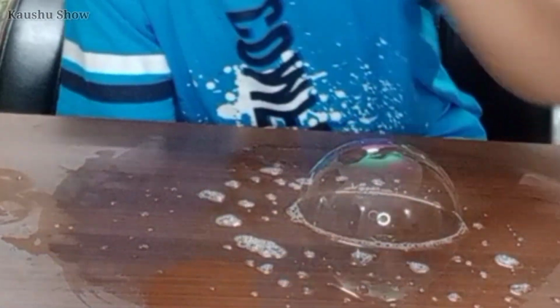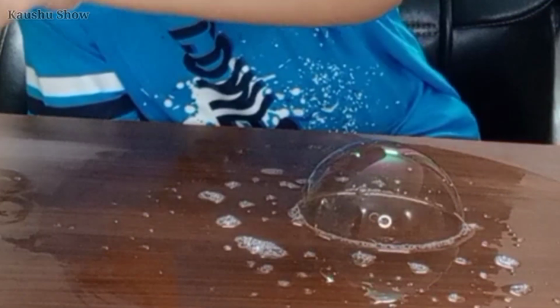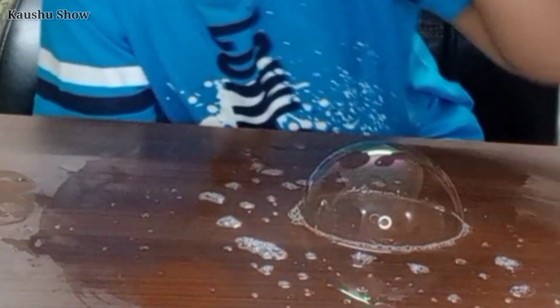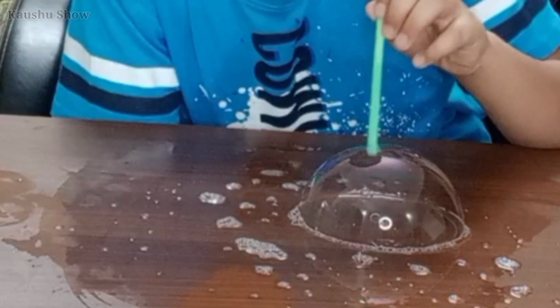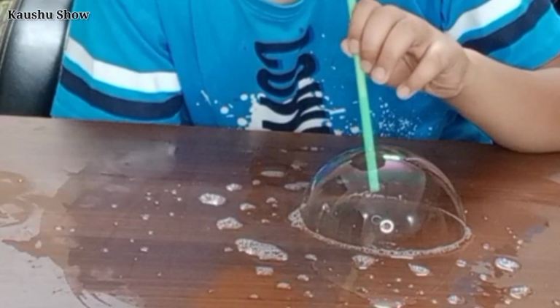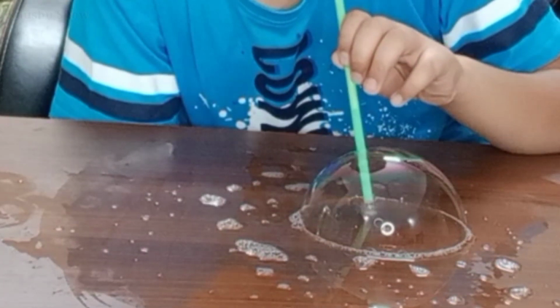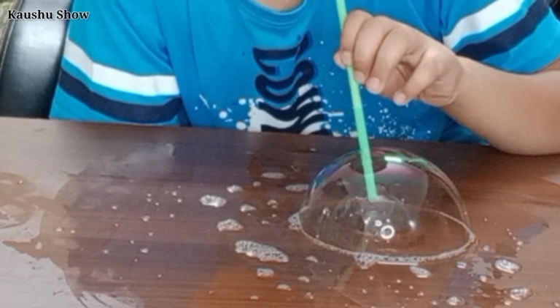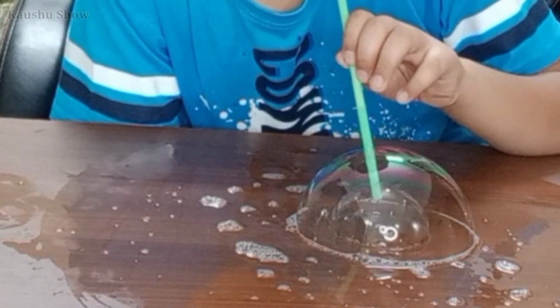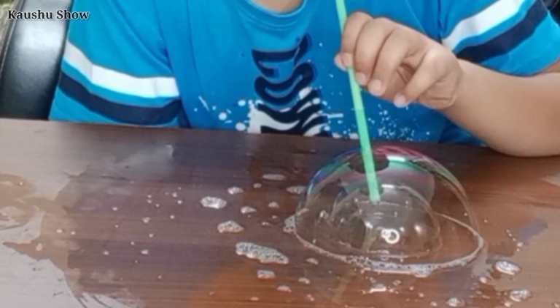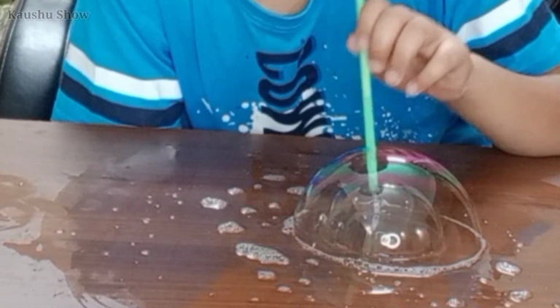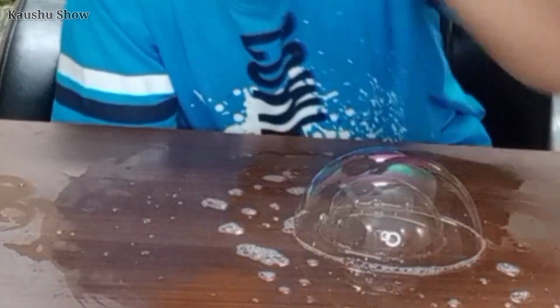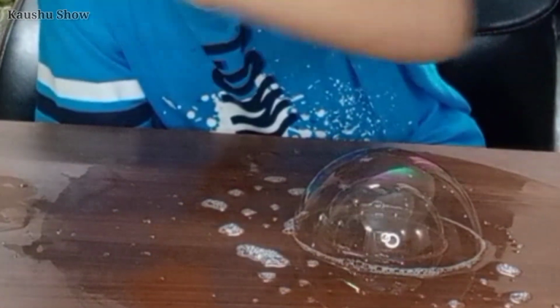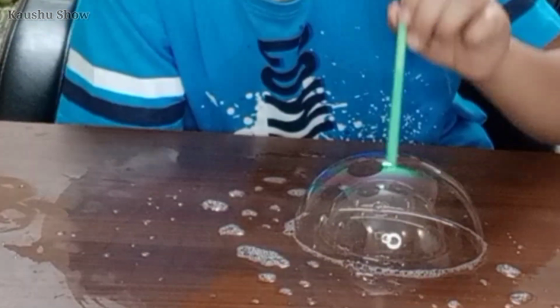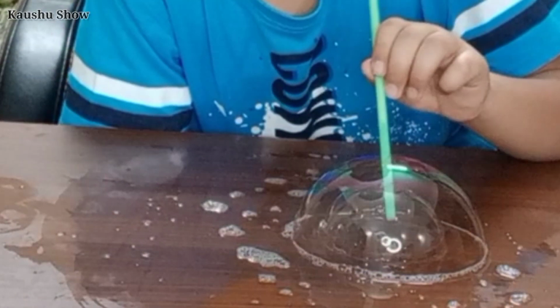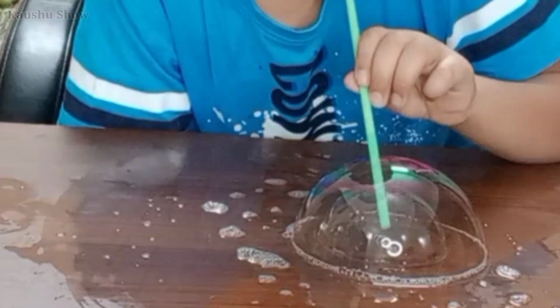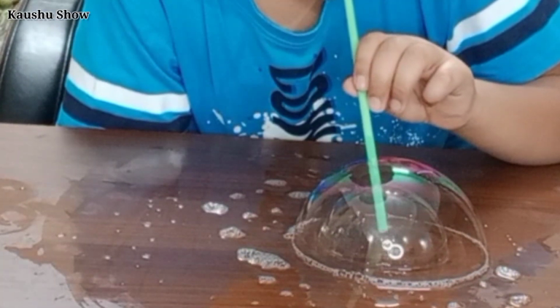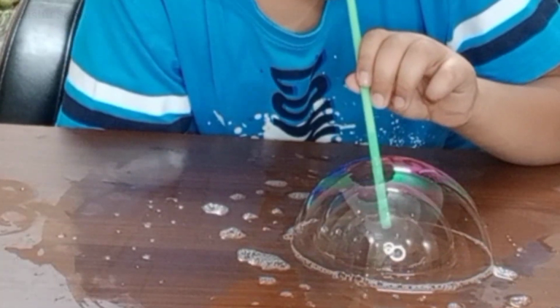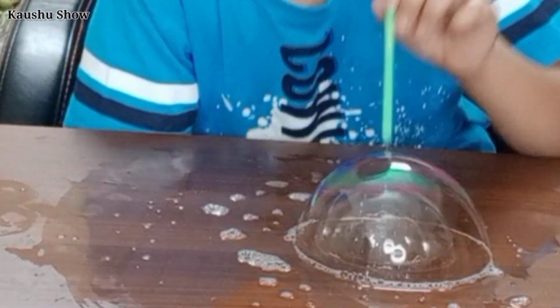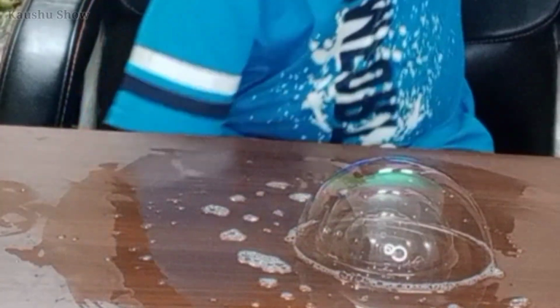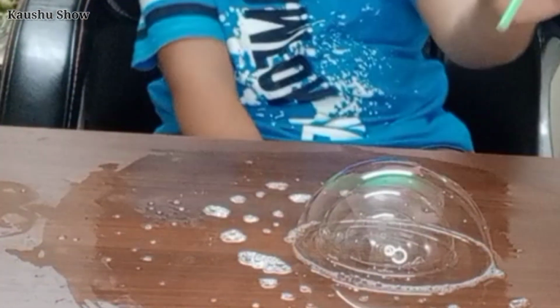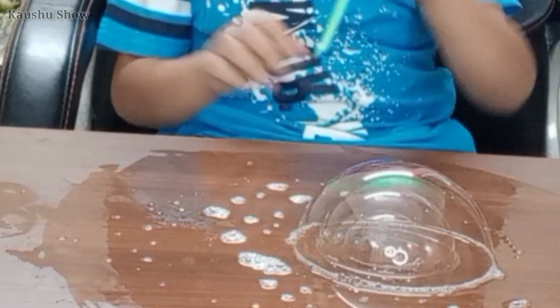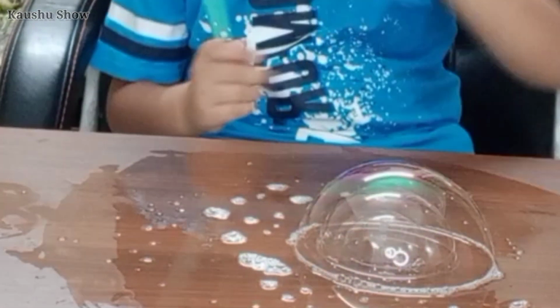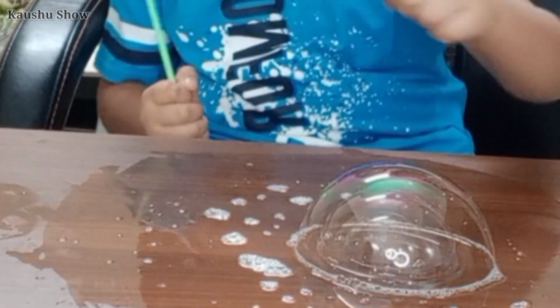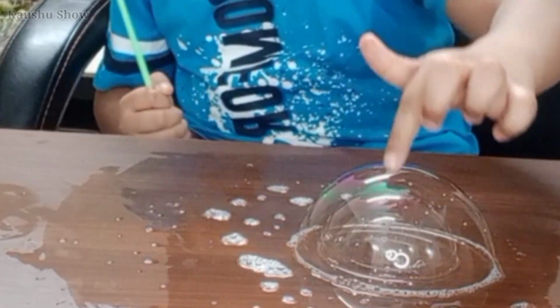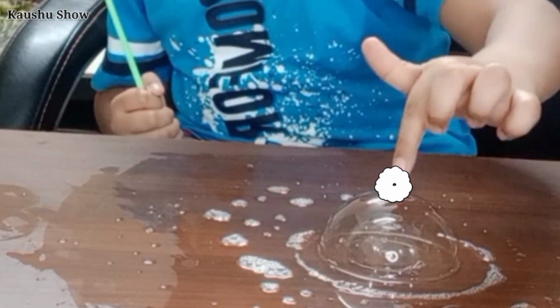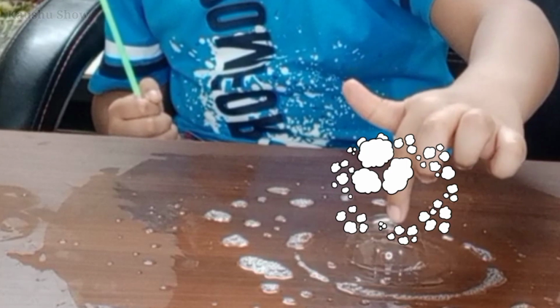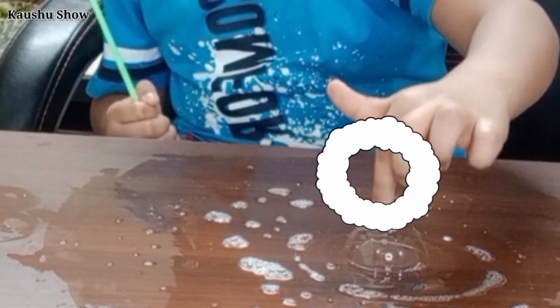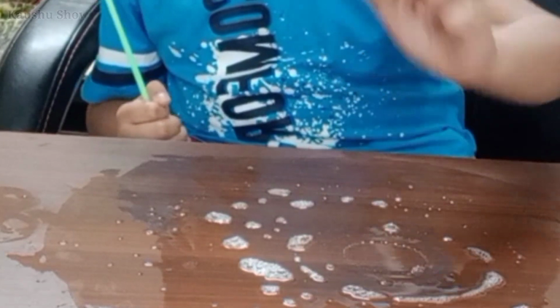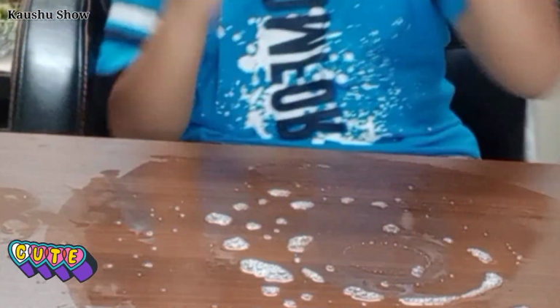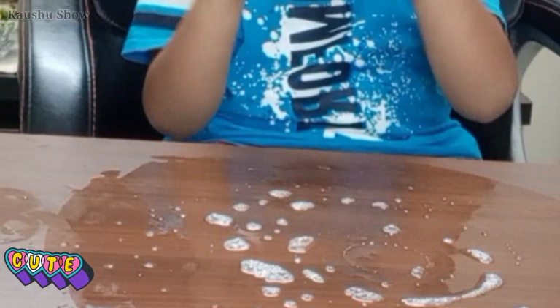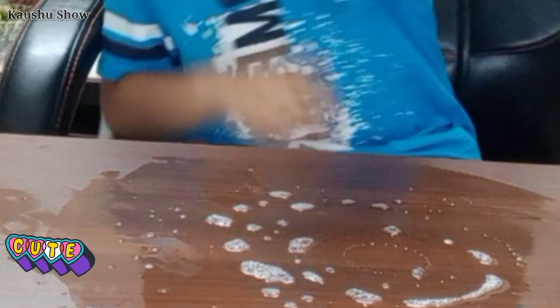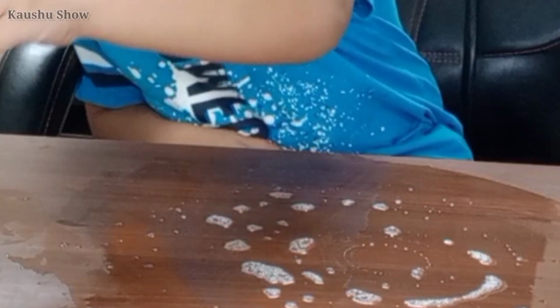First bubble. Second bubble. And the third bubble is burst — poink, poink, poink! Once more.